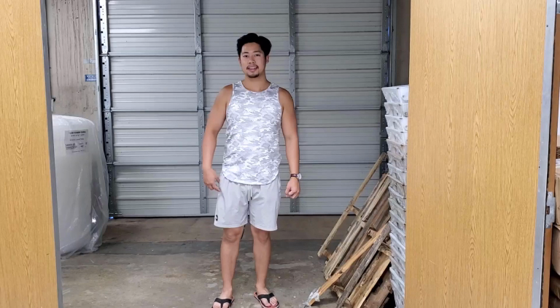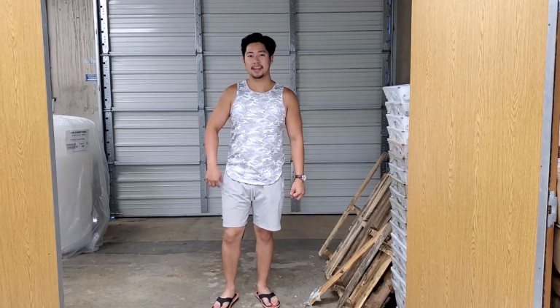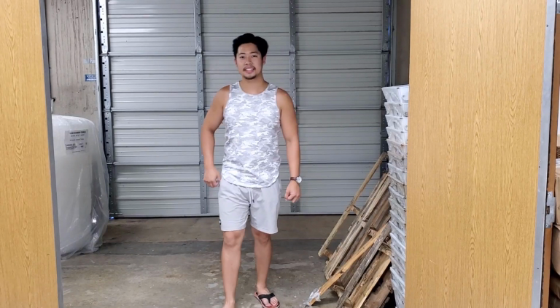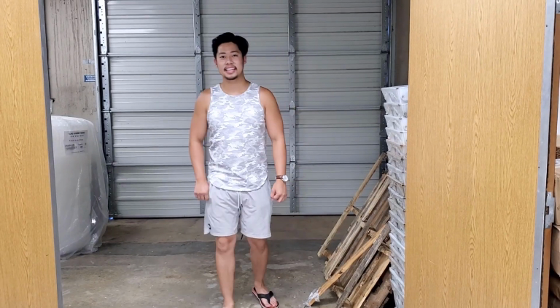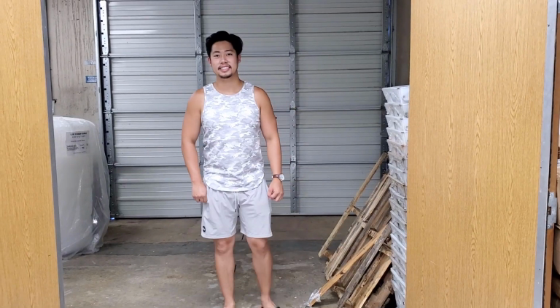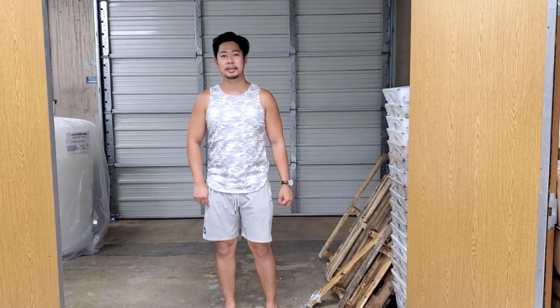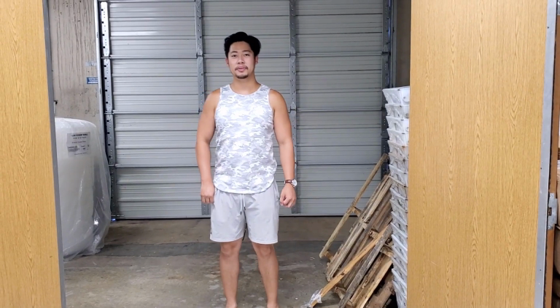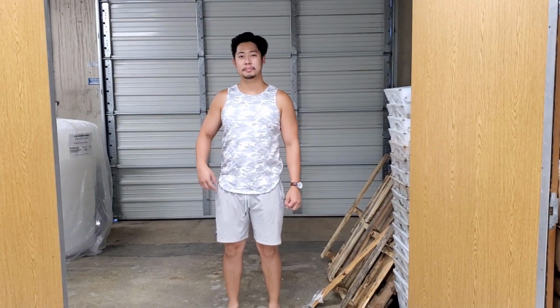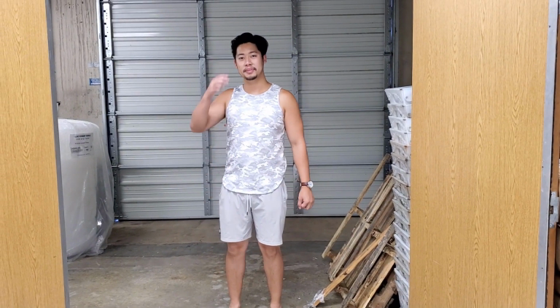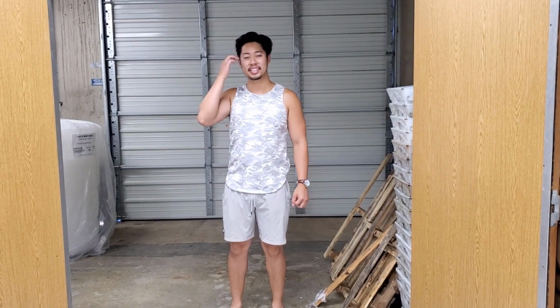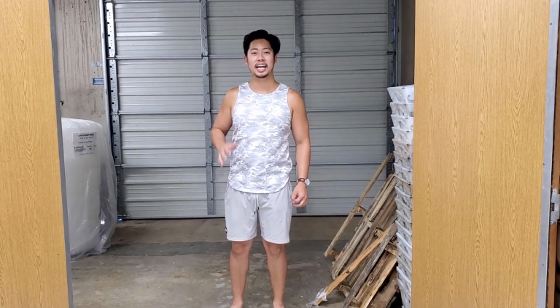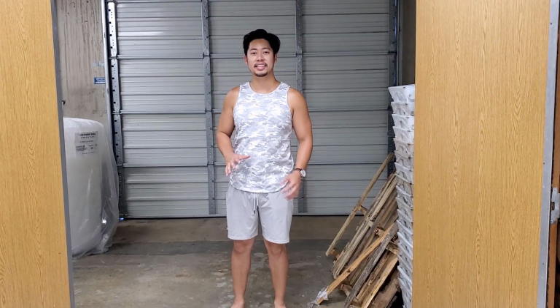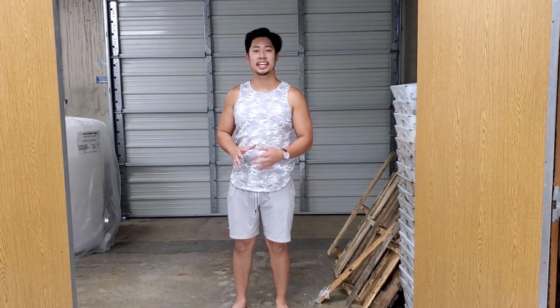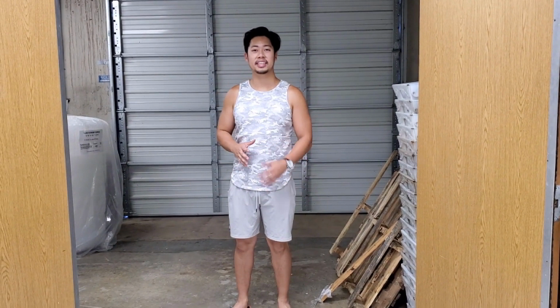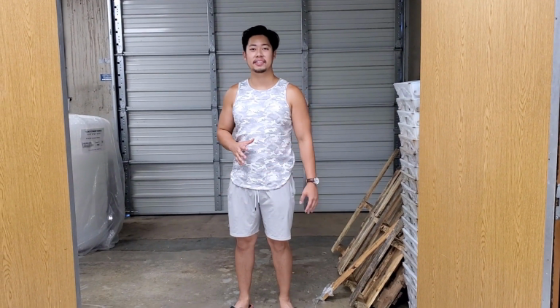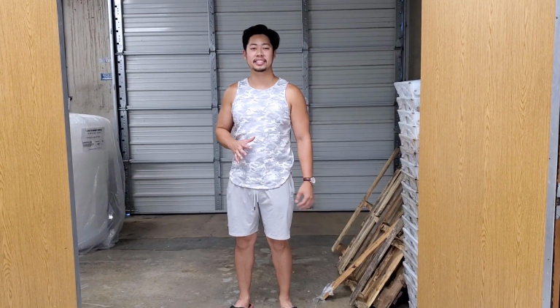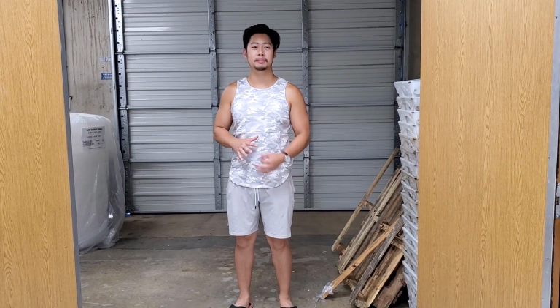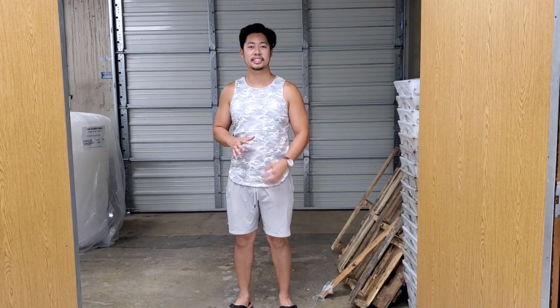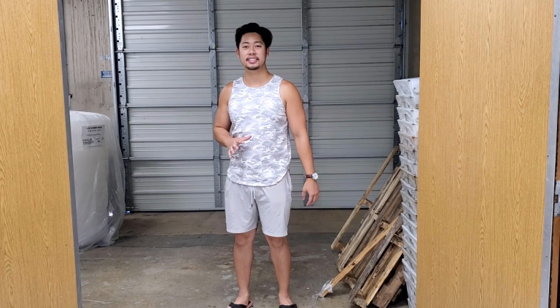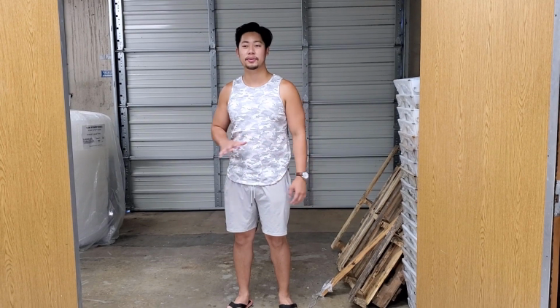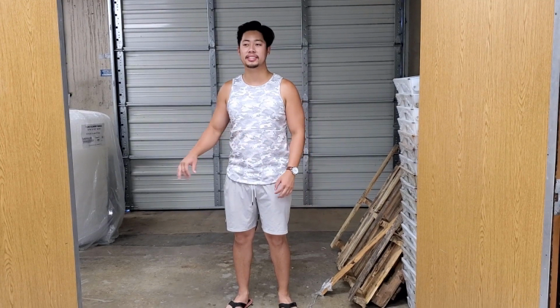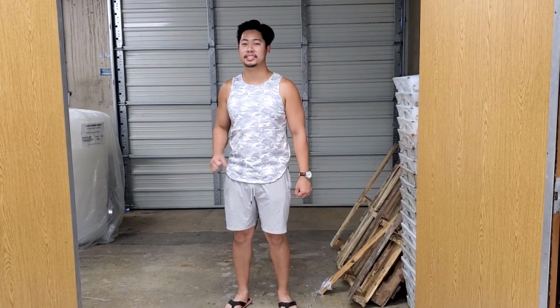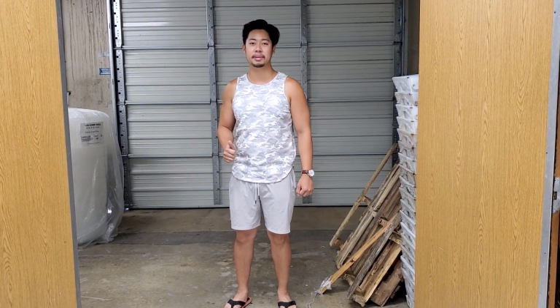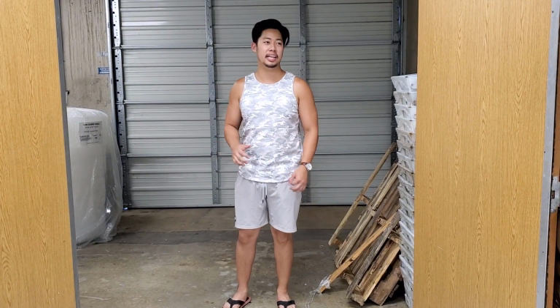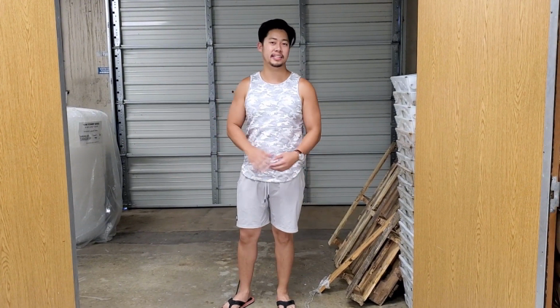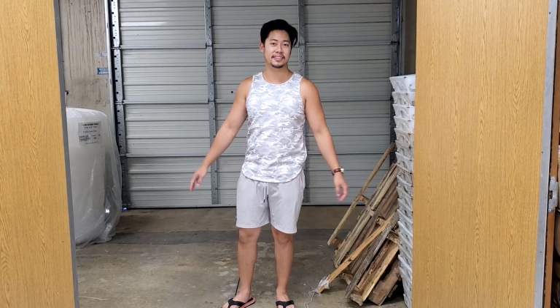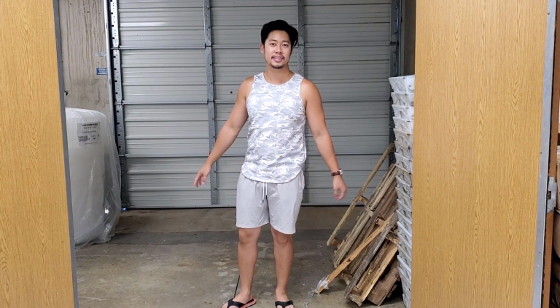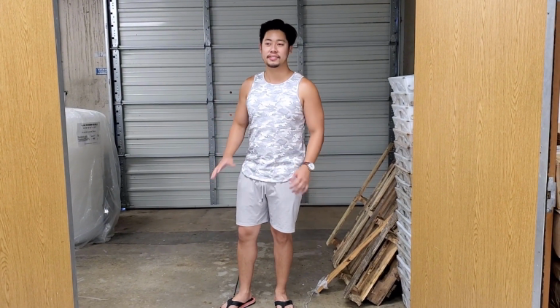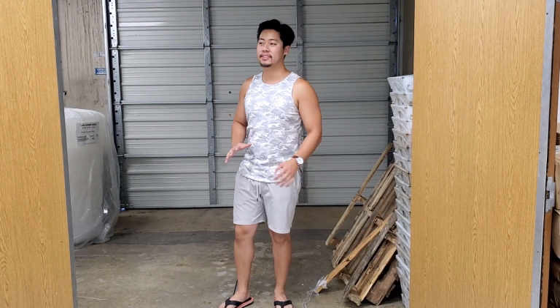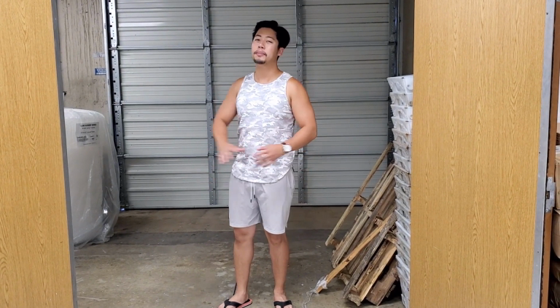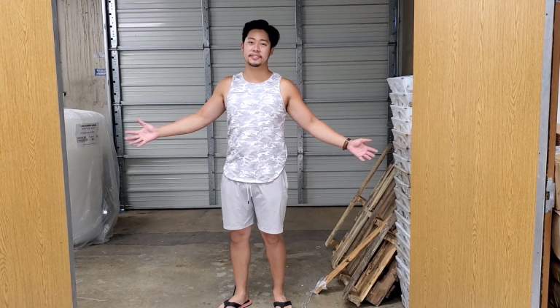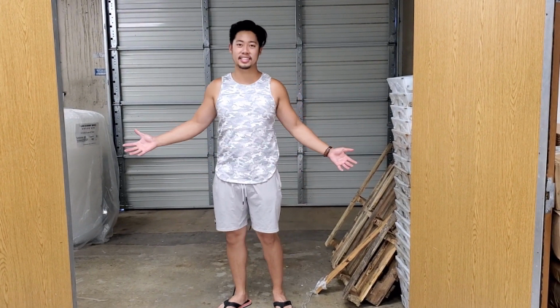Alright, what's up guys, this is JP from OrganicPriceBooks.com and today I'm going to give you guys a little behind-the-scenes tour. Since it's Labor Day, everybody is off so we have the whole place to ourselves.